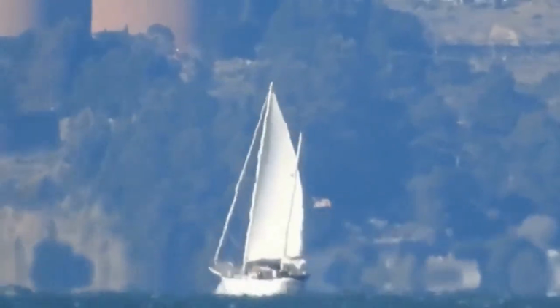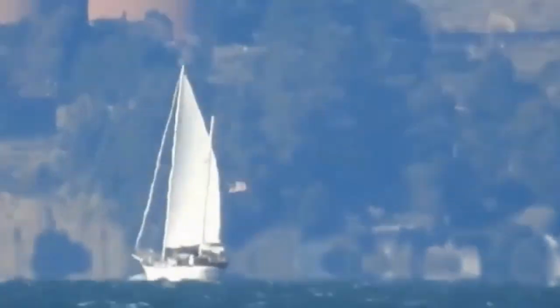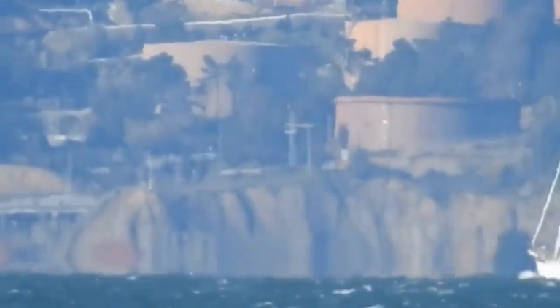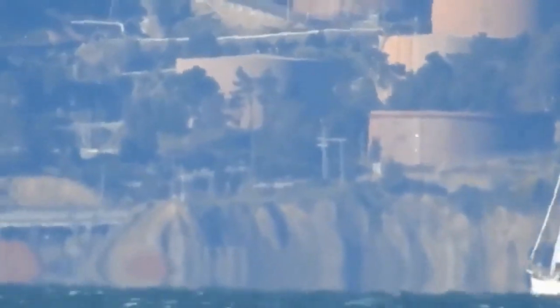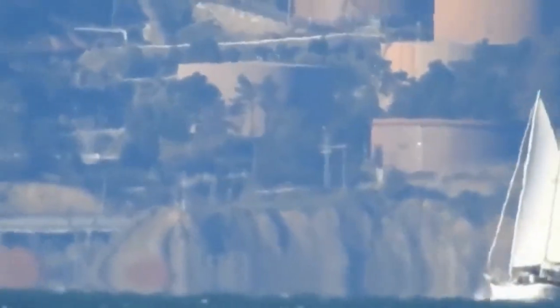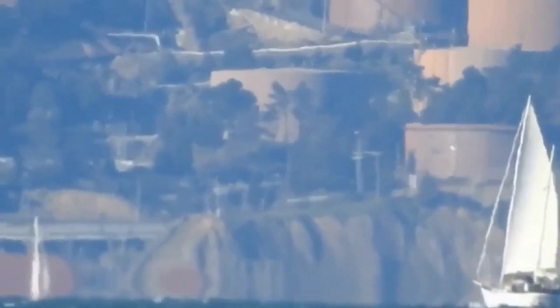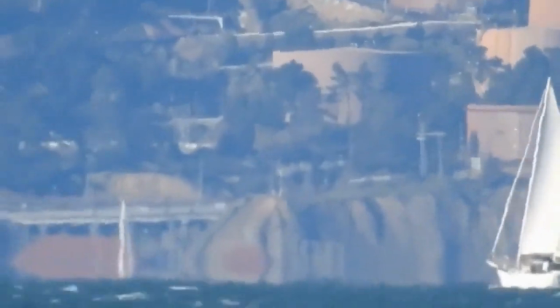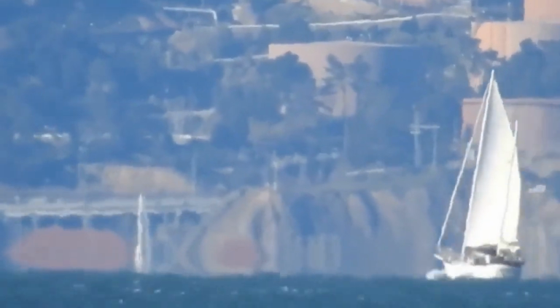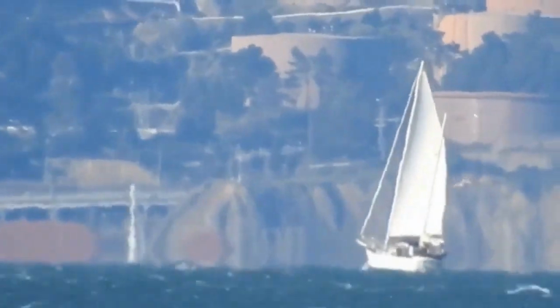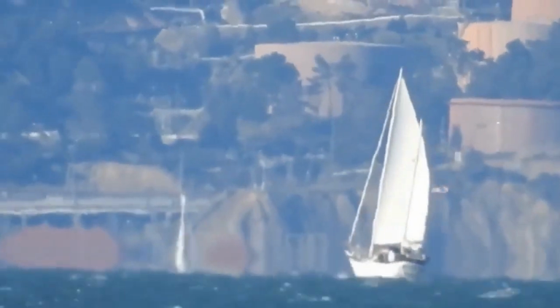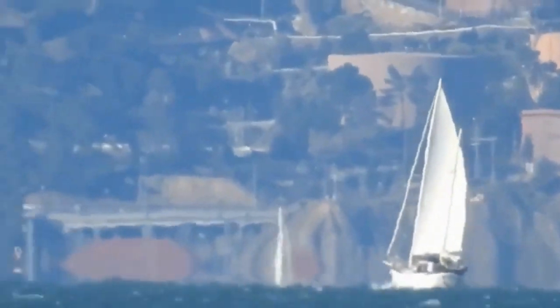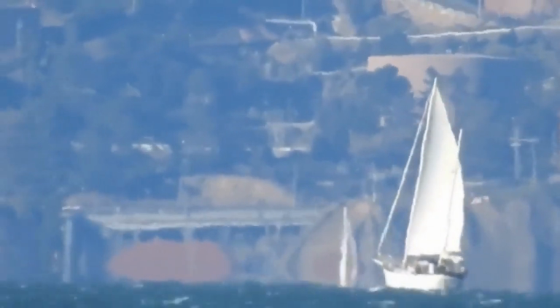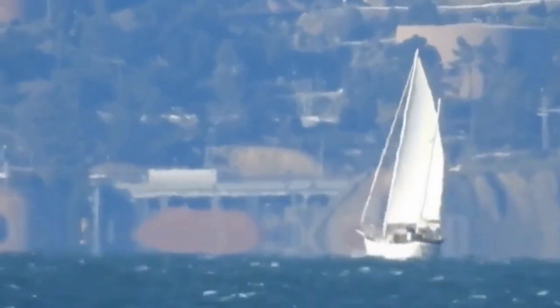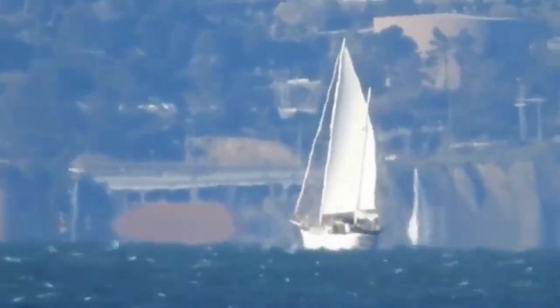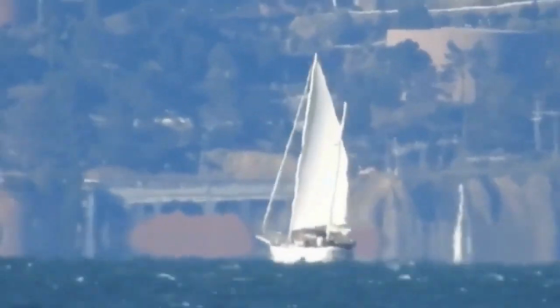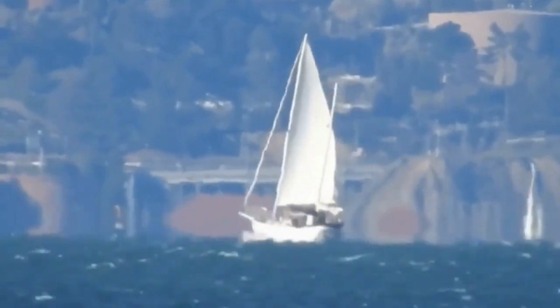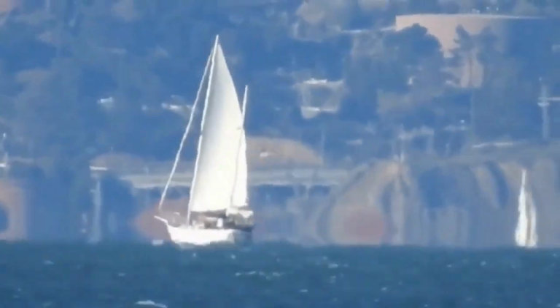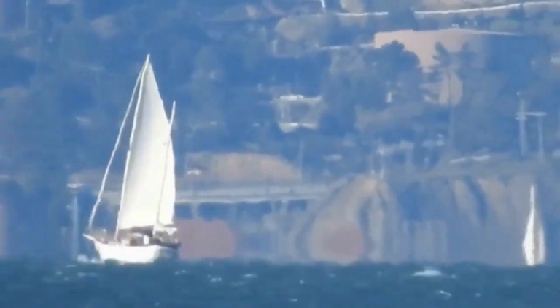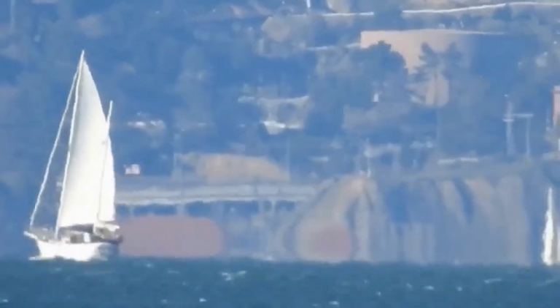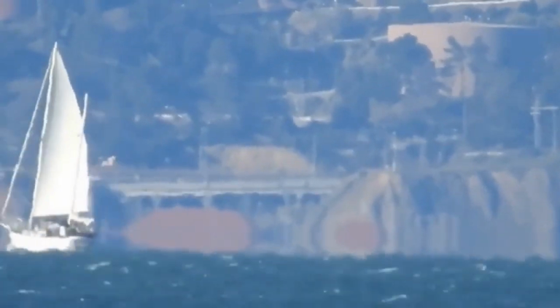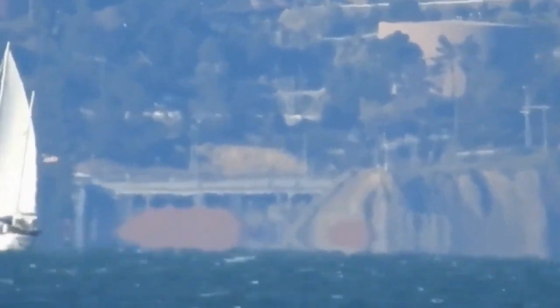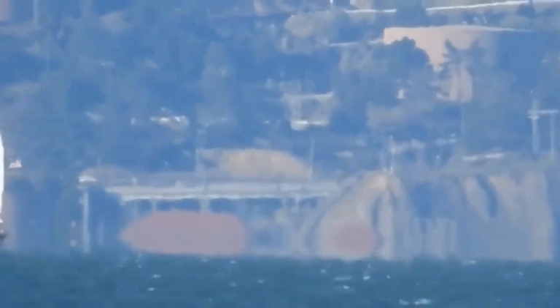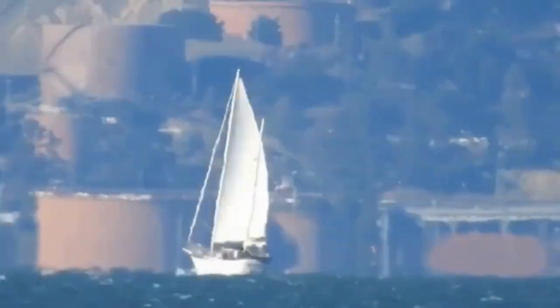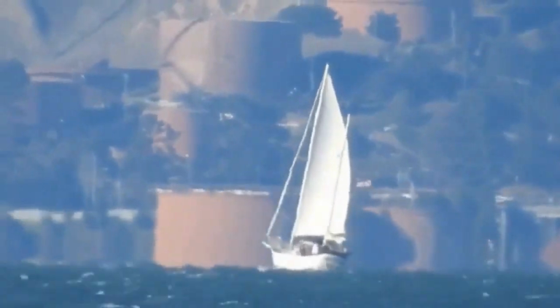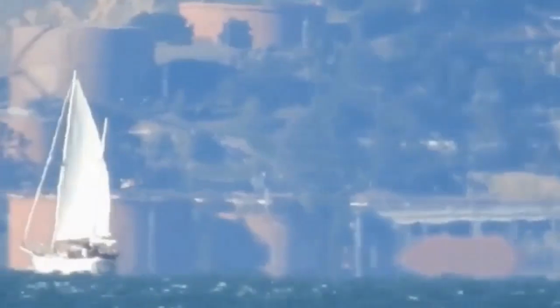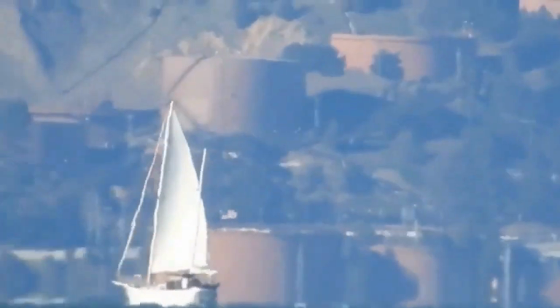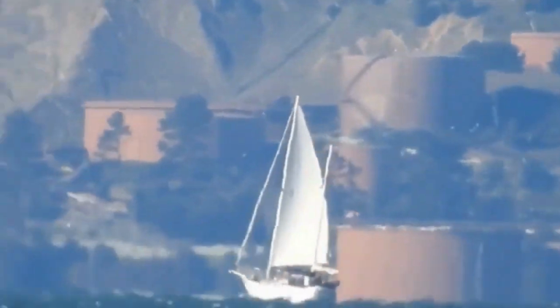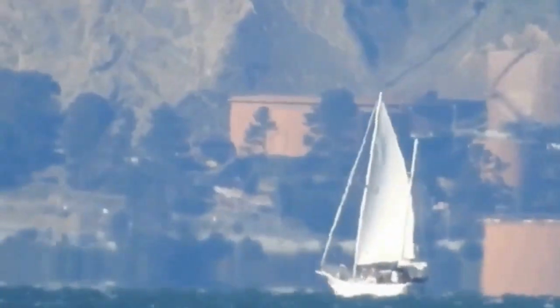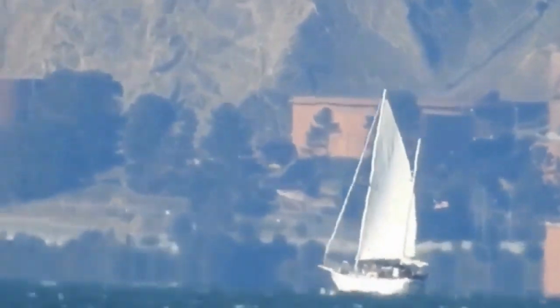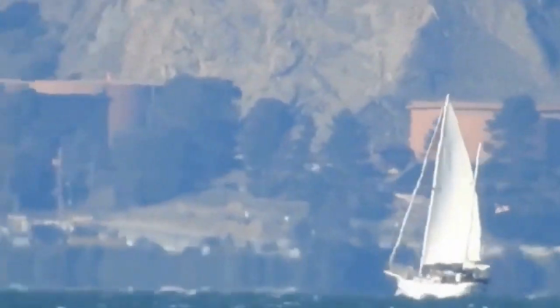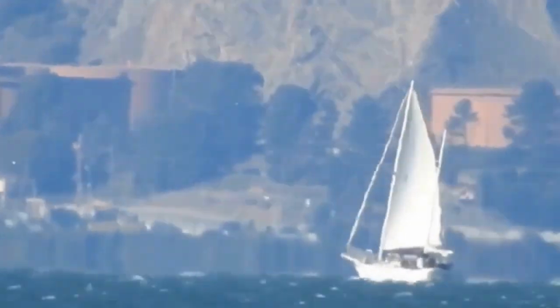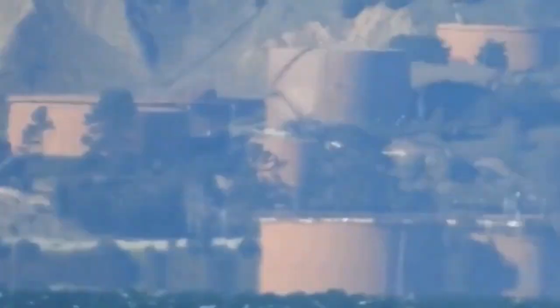This is time-lapse footage taken of a sailboat going most of the way over the horizon on San Francisco Bay. Additionally, one can see at various points the tips of sails from other boats going by on the horizon.